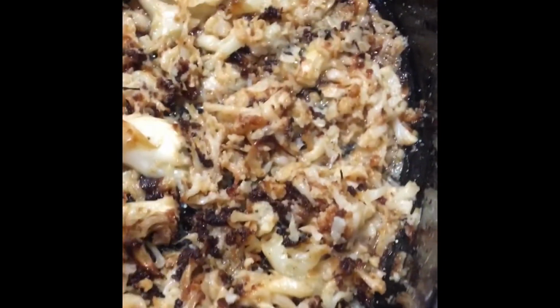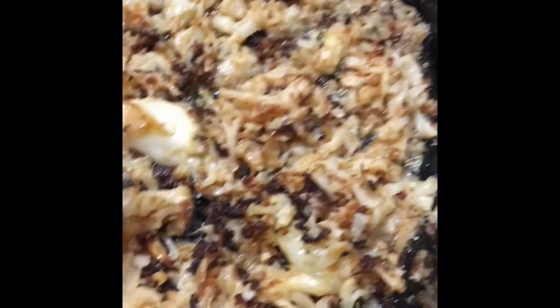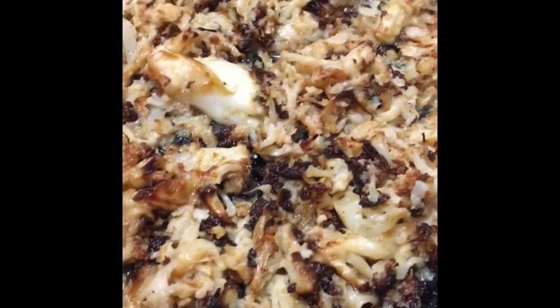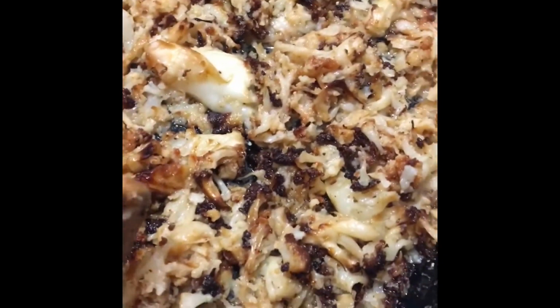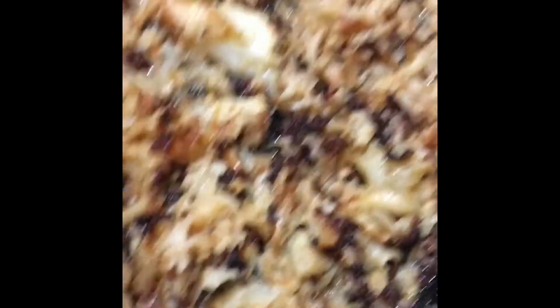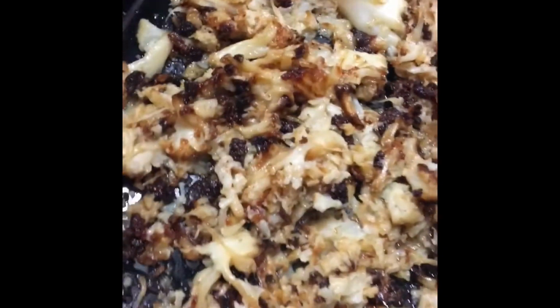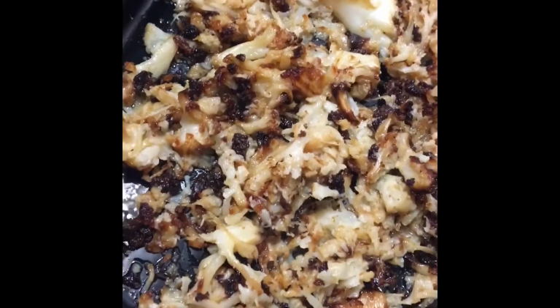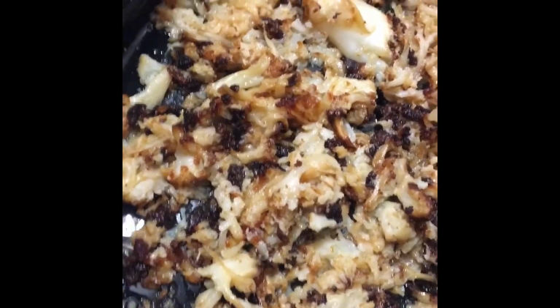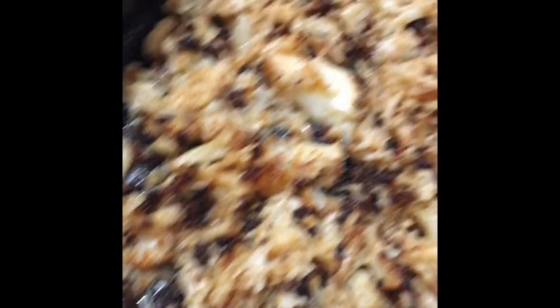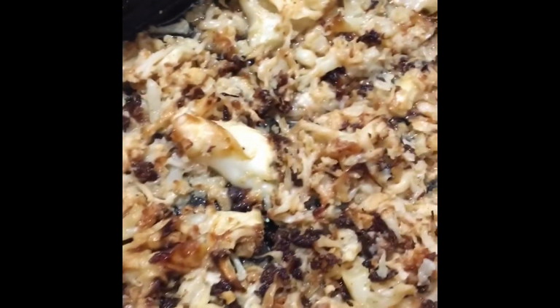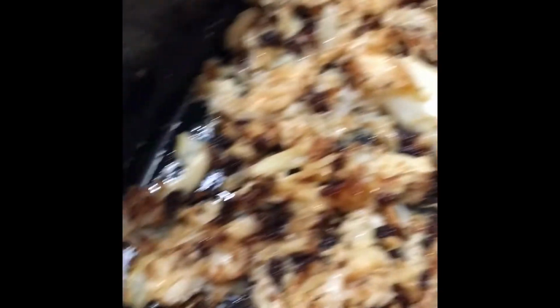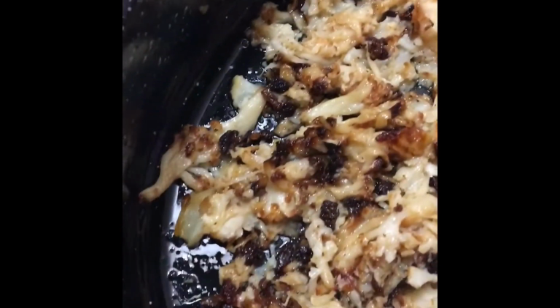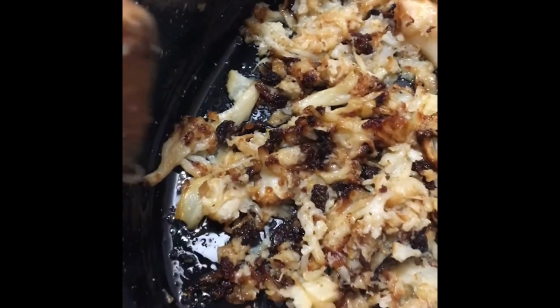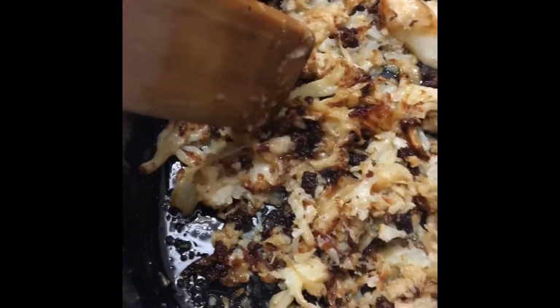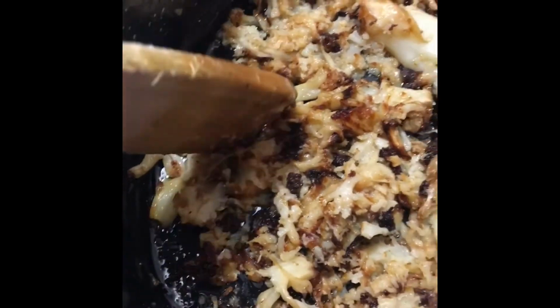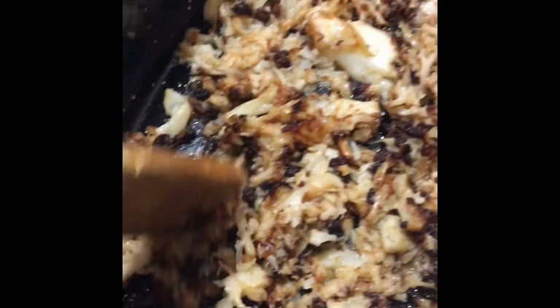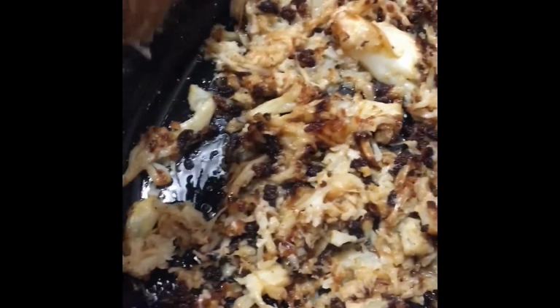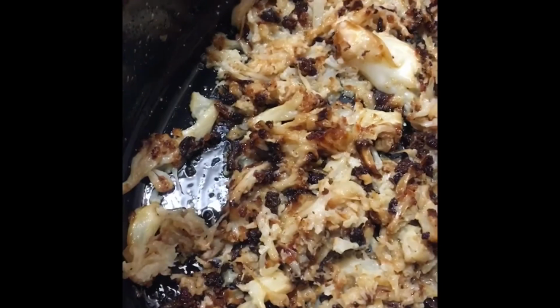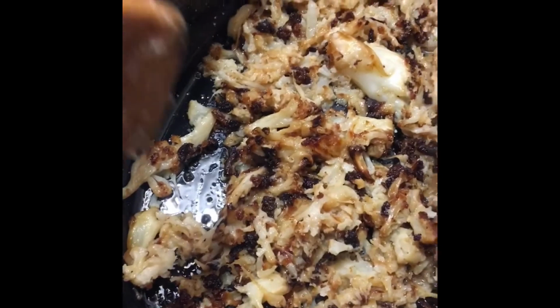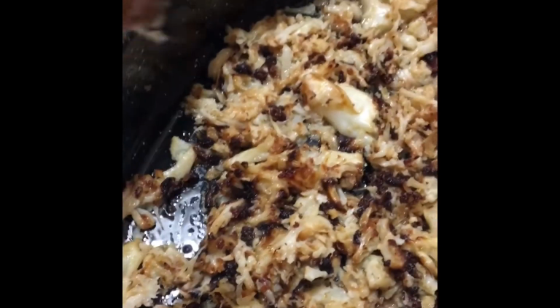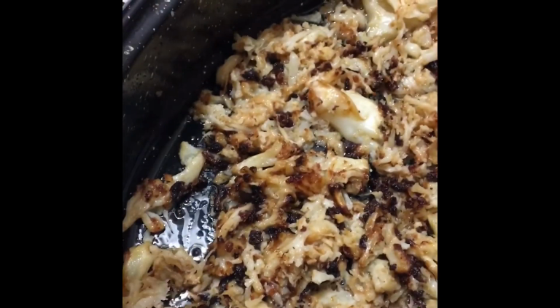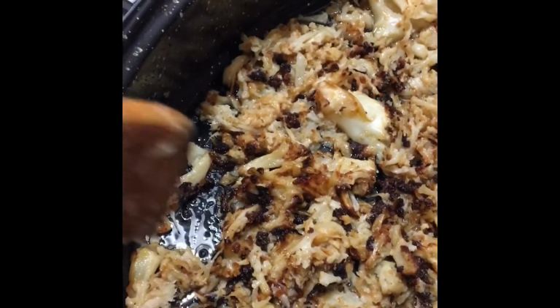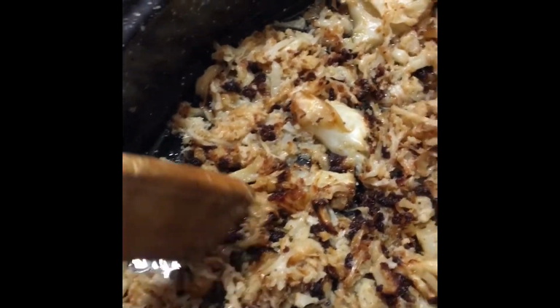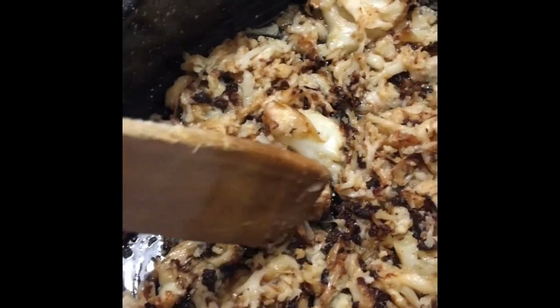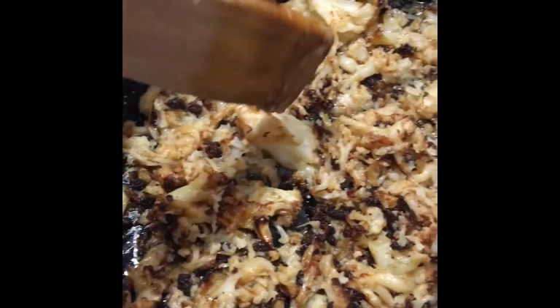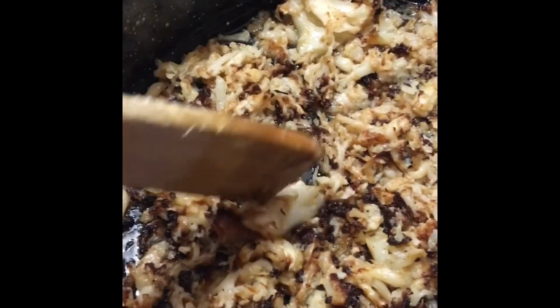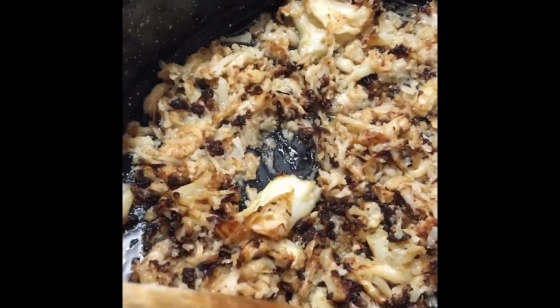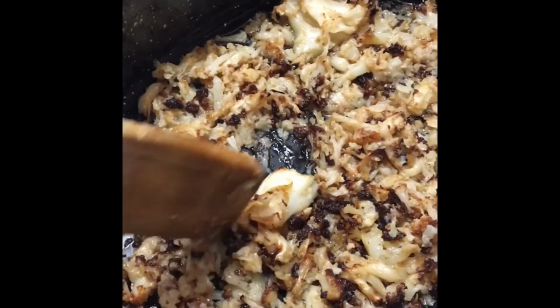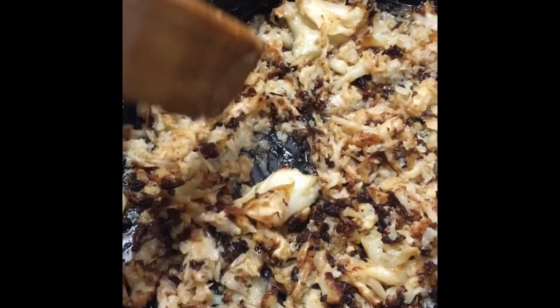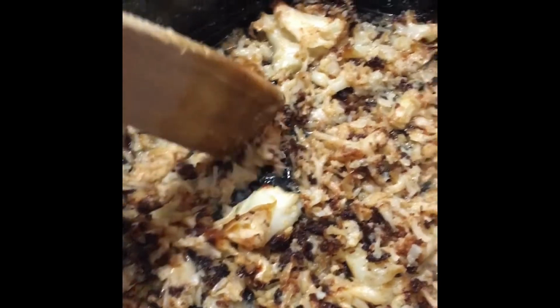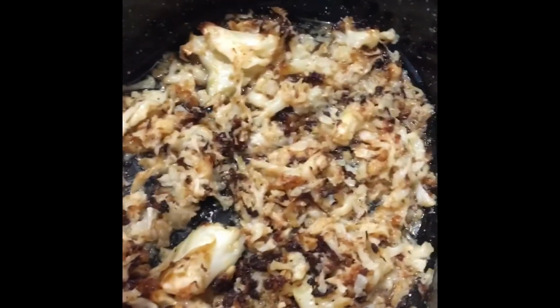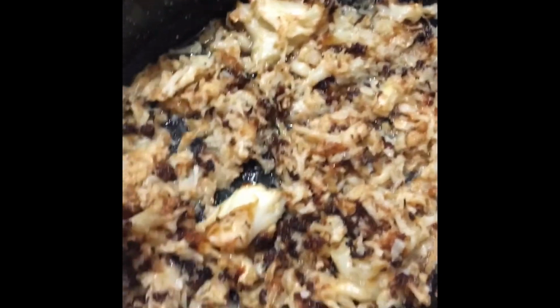After an hour and a half in a 400 degree oven, you see these char marks? This is what we want it to look like. We have some oil residue on the bottom. If it looks too much for you guys, just spill some of it out. If not, let's leave a little bit in there because oil is part of making a hummus.